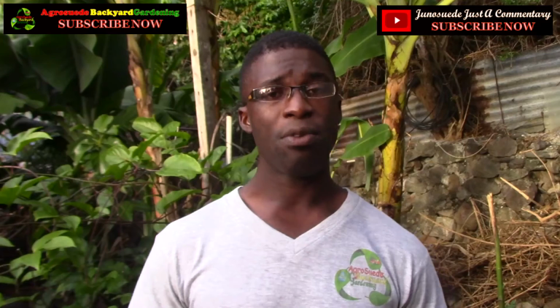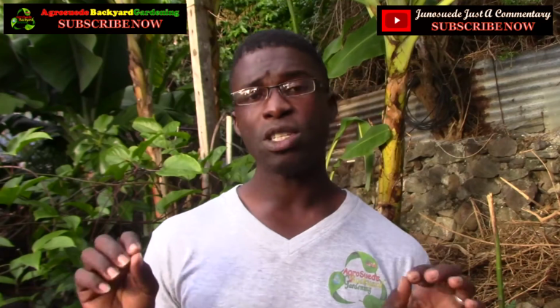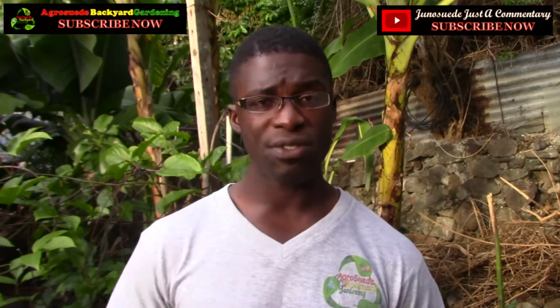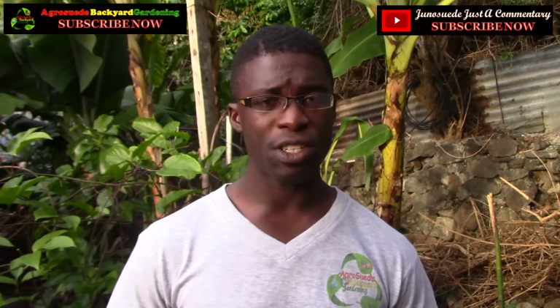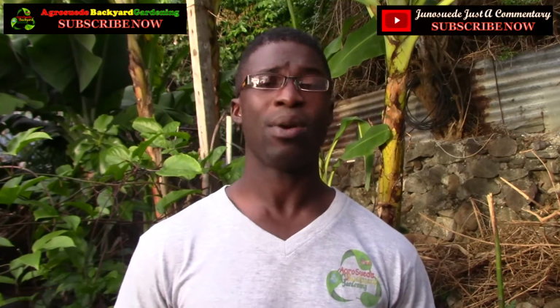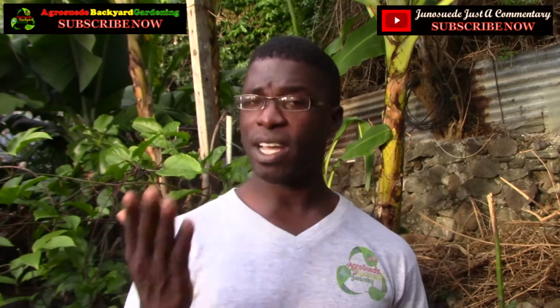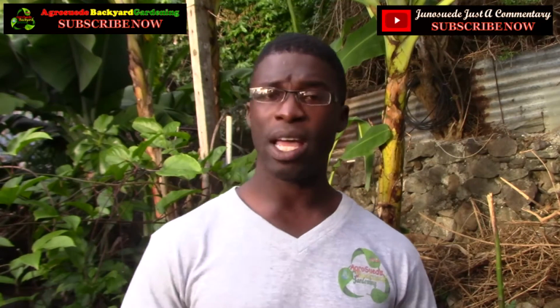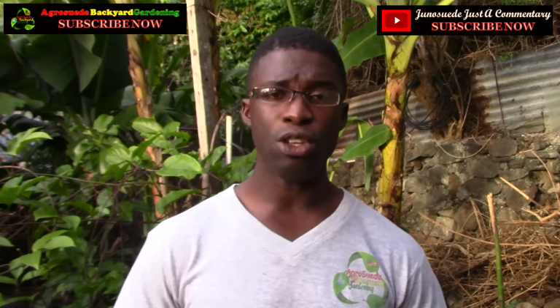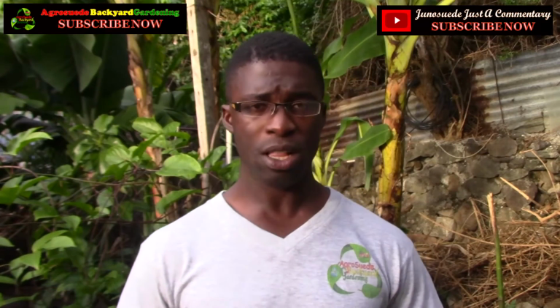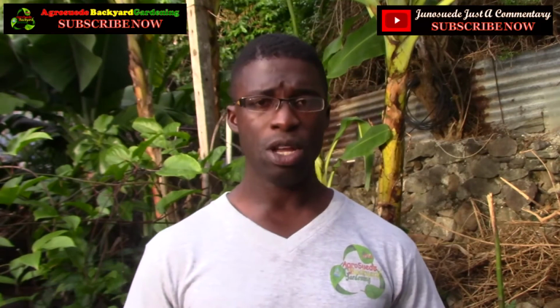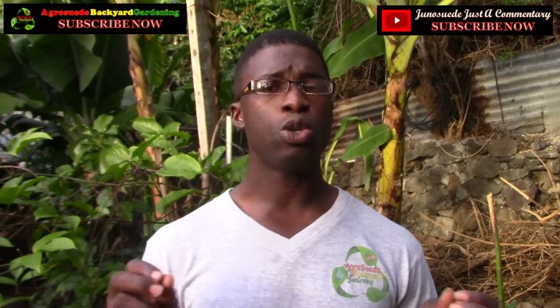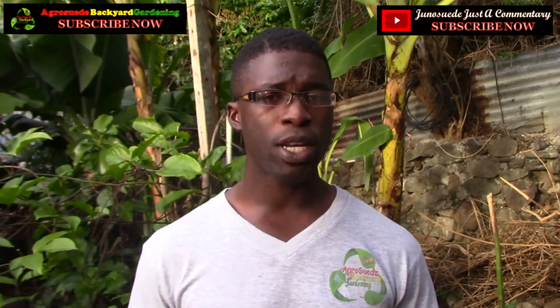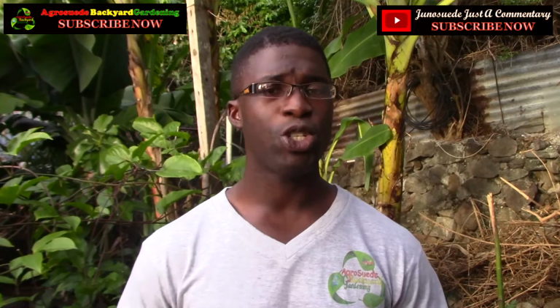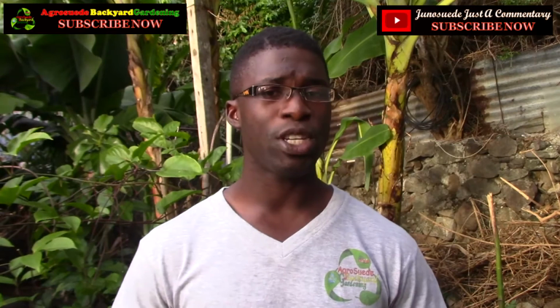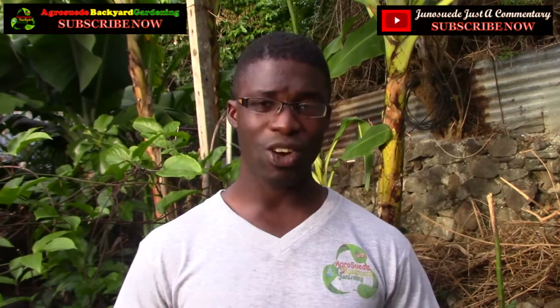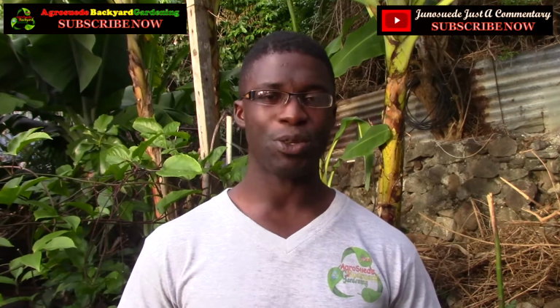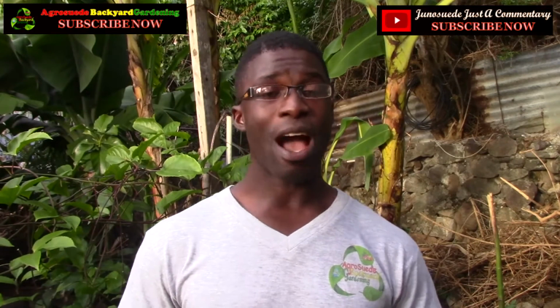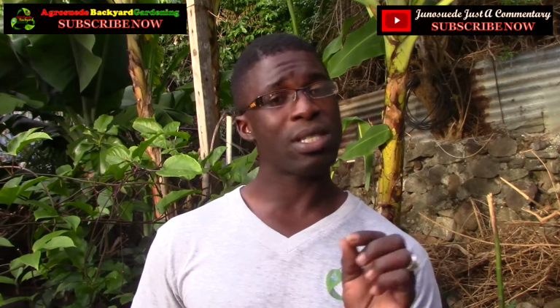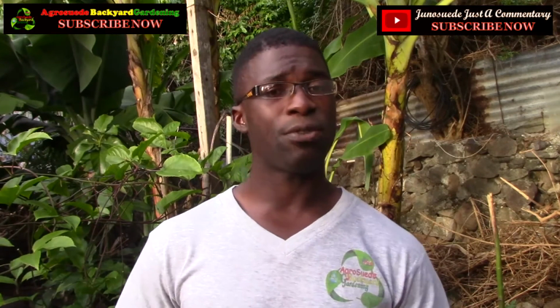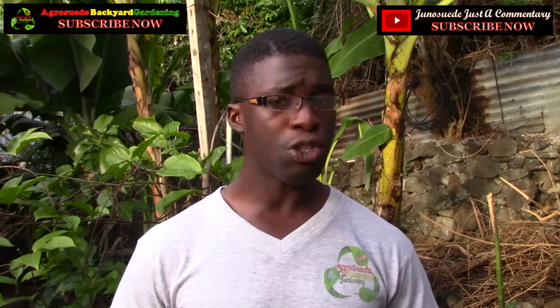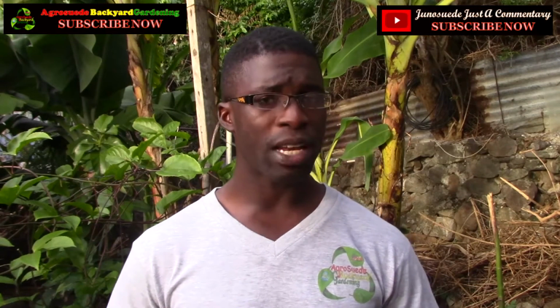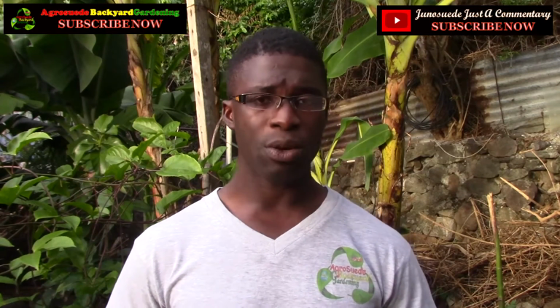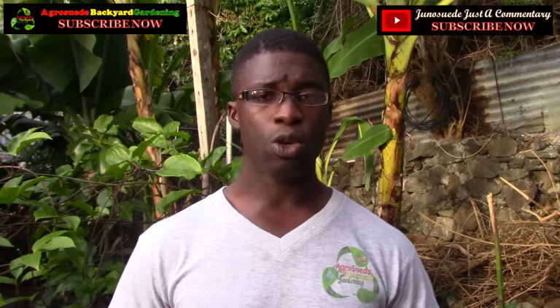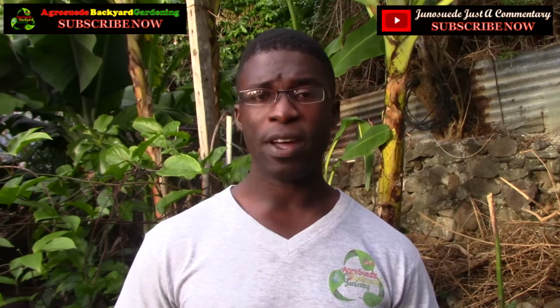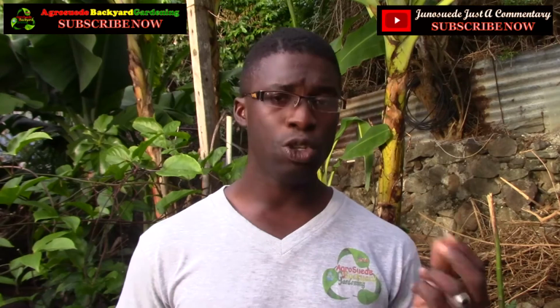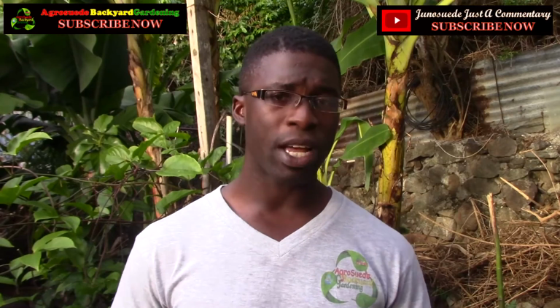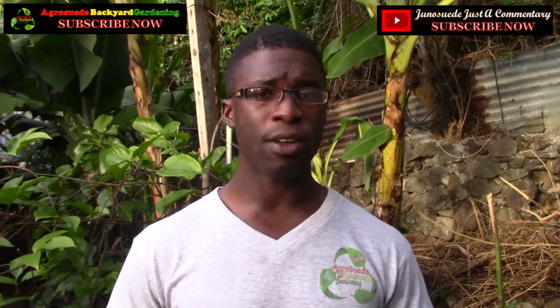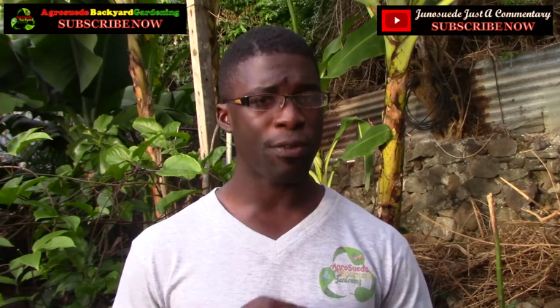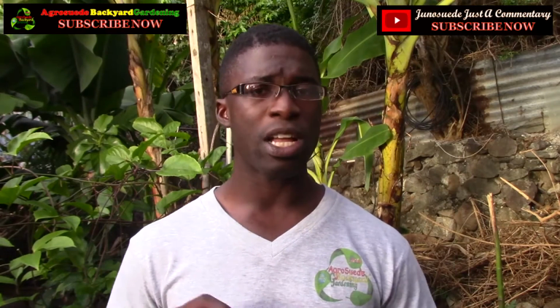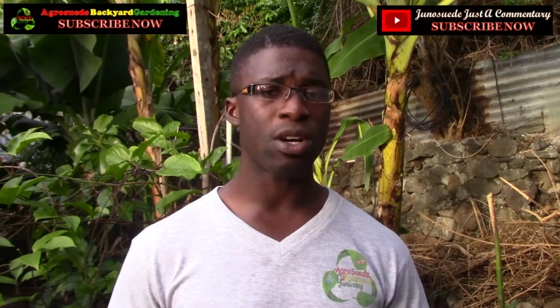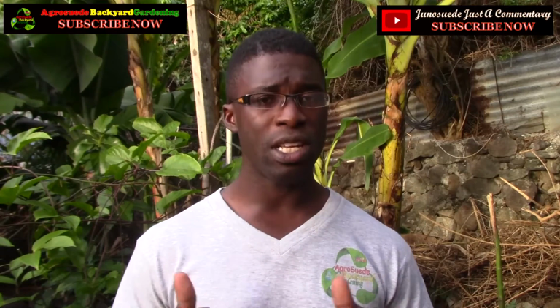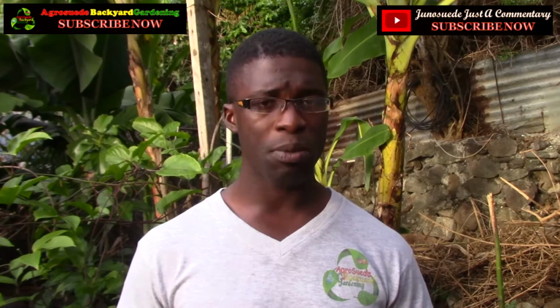Before we continue with this video feature, I would like to invite you to like my new YouTube channel called Juno Suede, or Juno Suede Just a Commentary. I will post the link for this new YouTube channel below. You could also find this new YouTube channel link on Facebook and Twitter. All the links will be below.